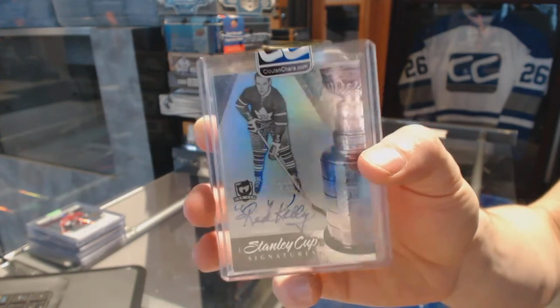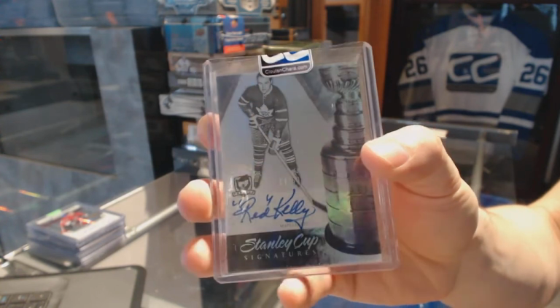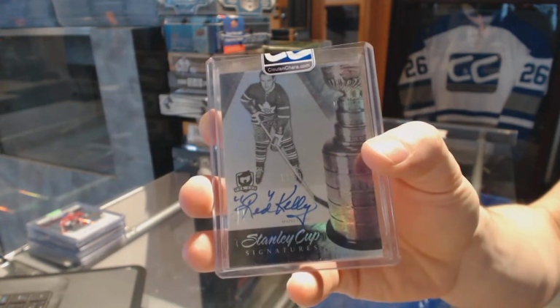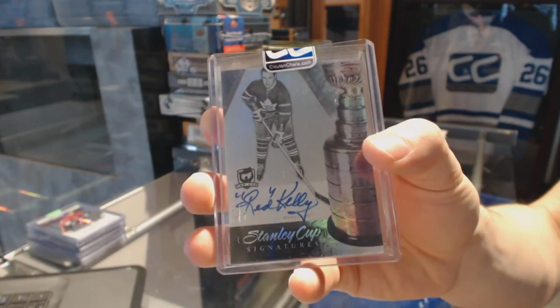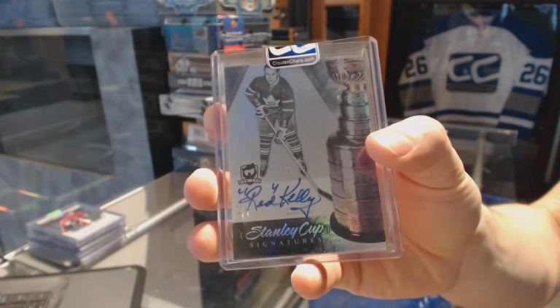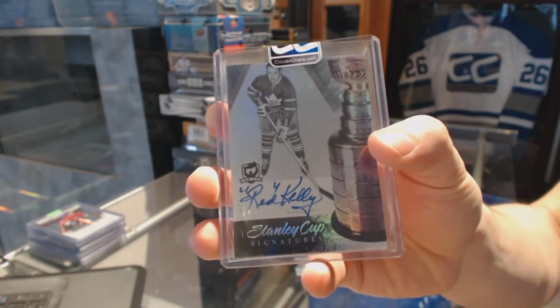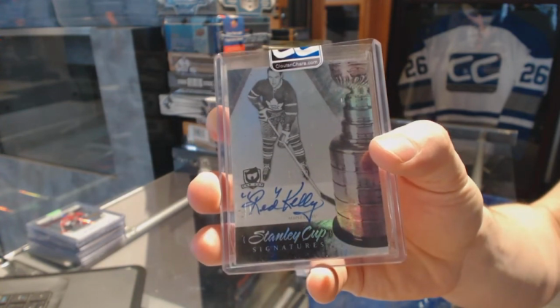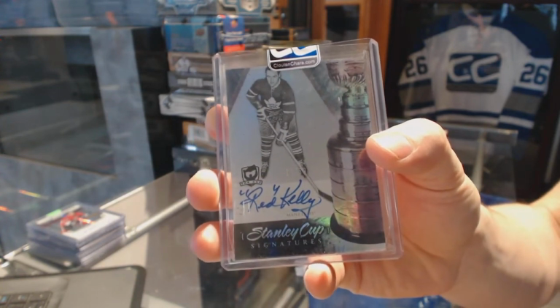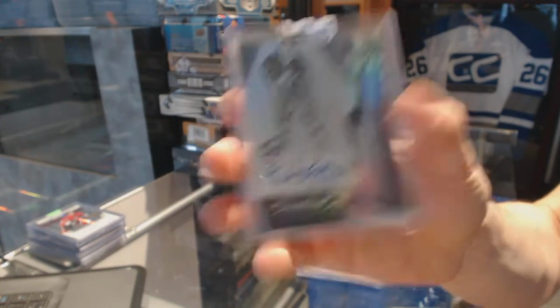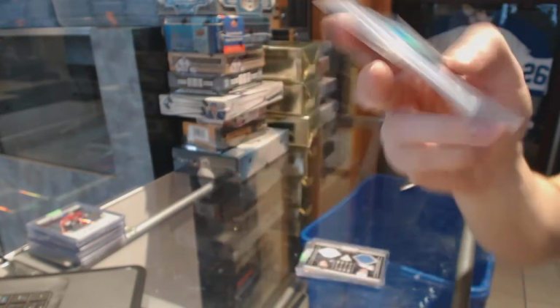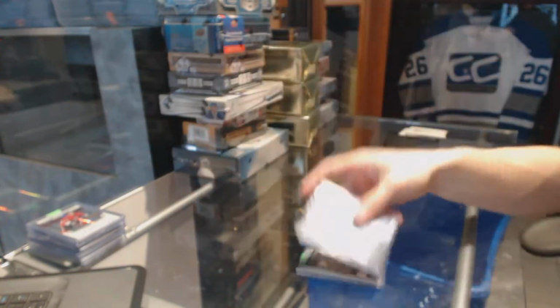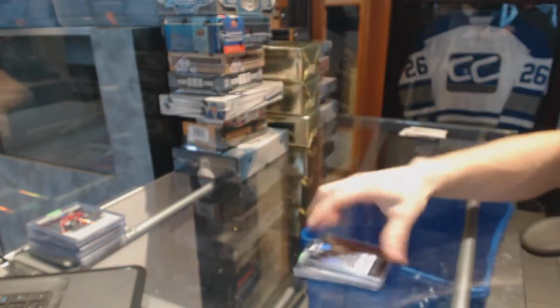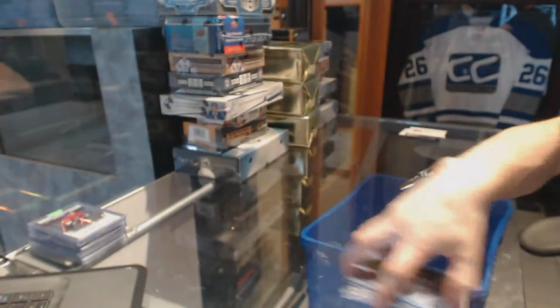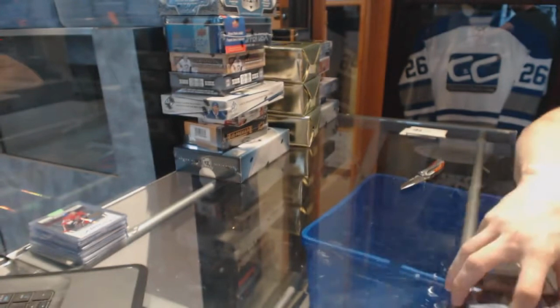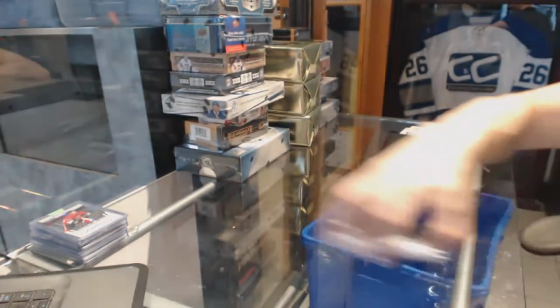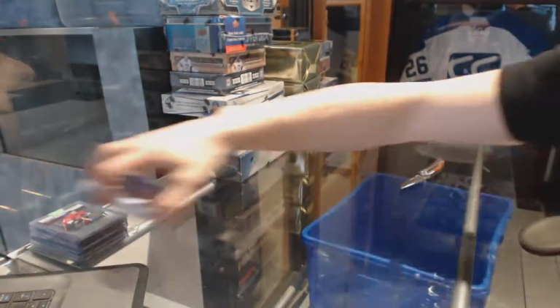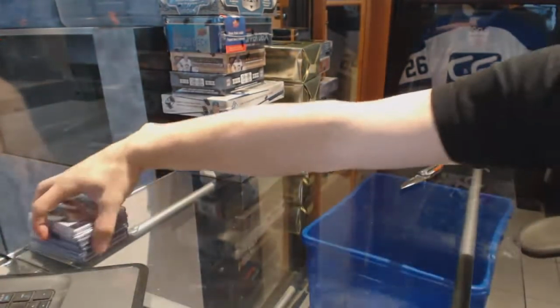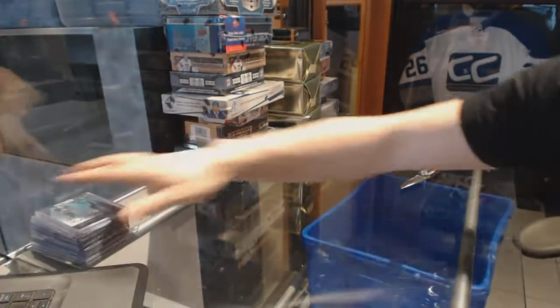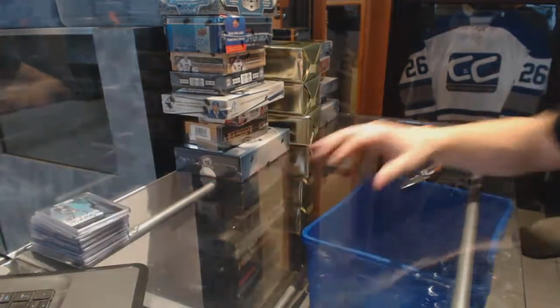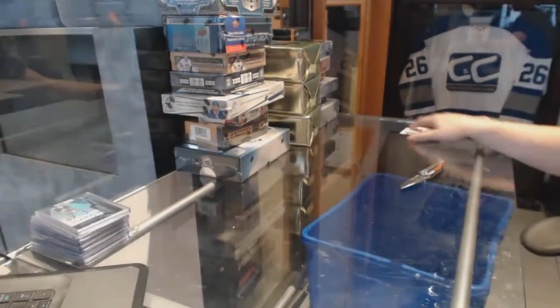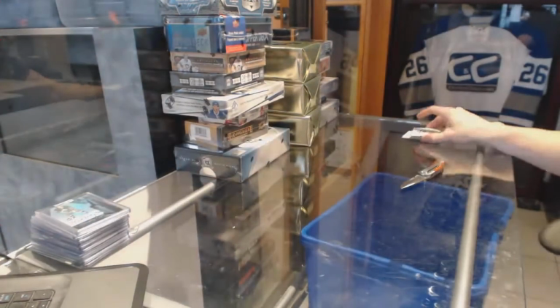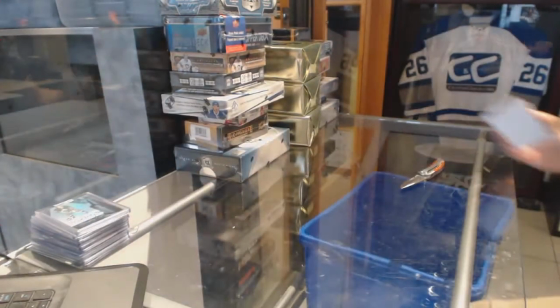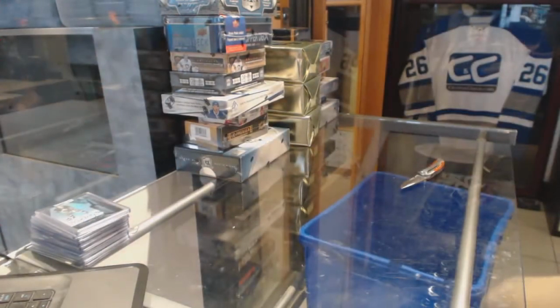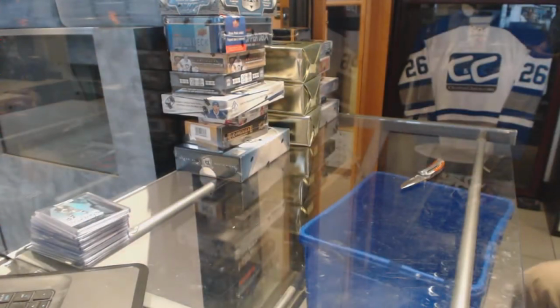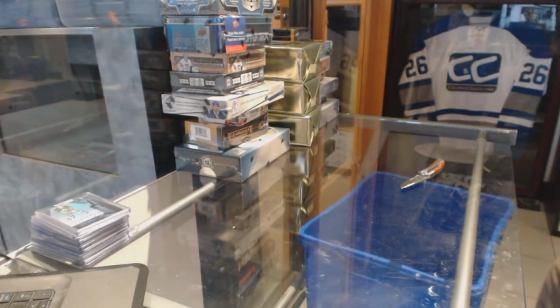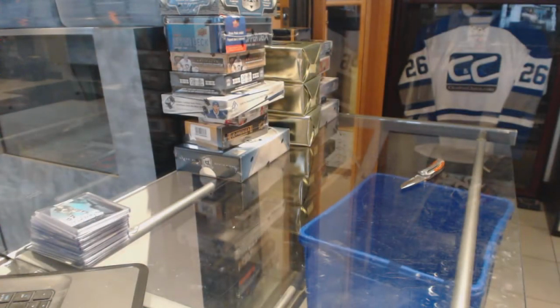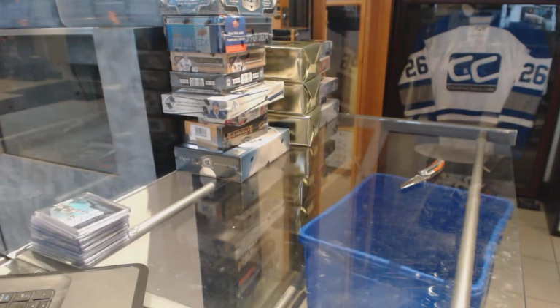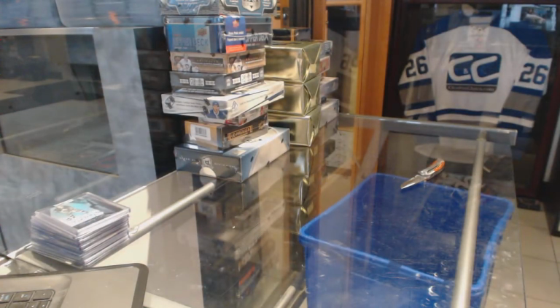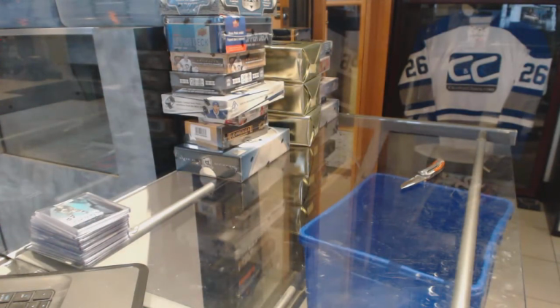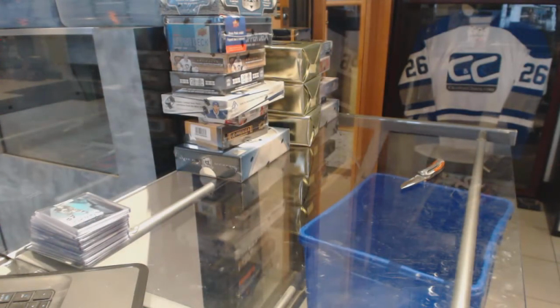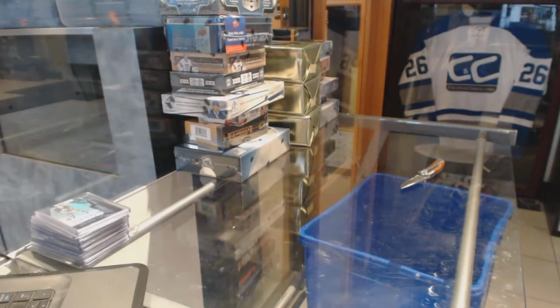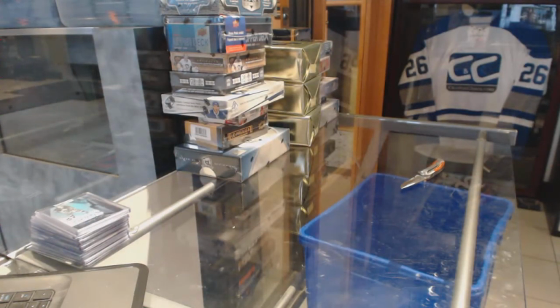Stanley Cup Signatures for the Leafs, Red Kelly. Let's go grab those bonus boxes.